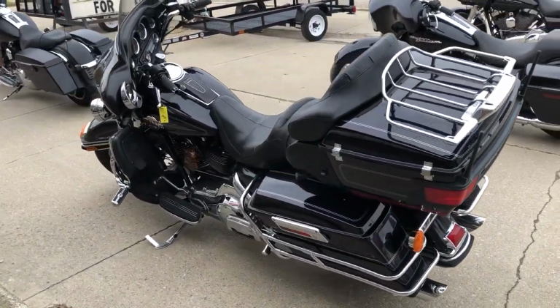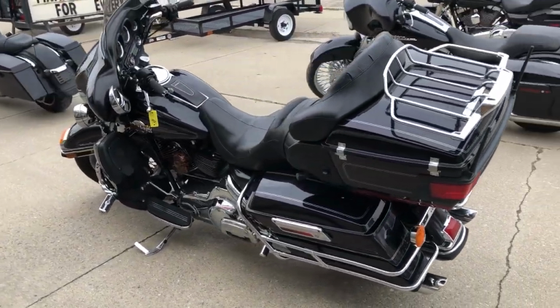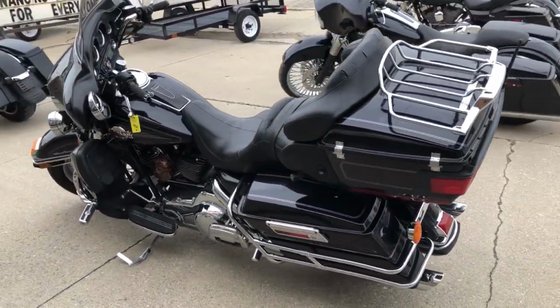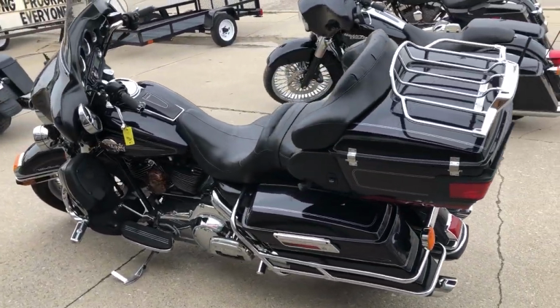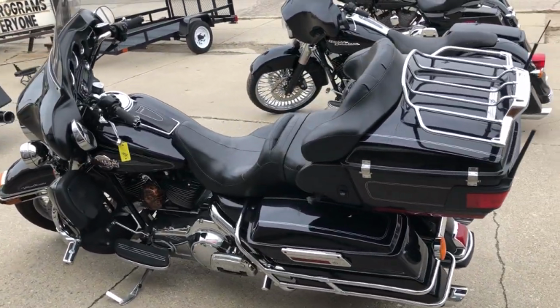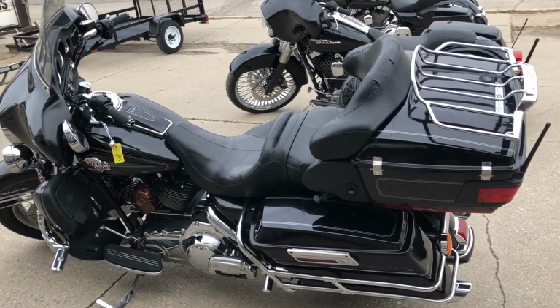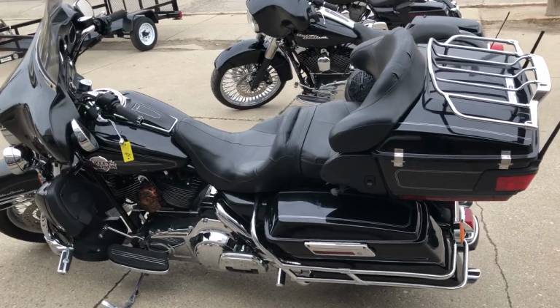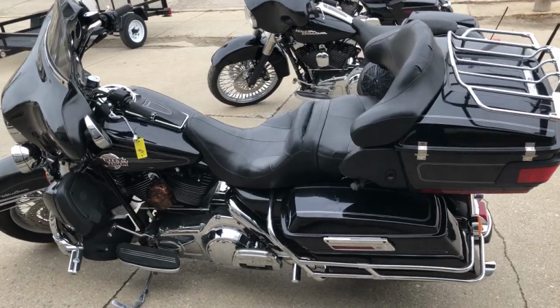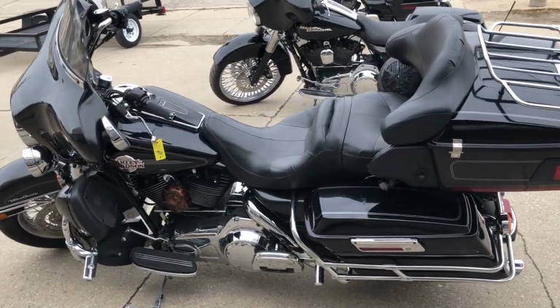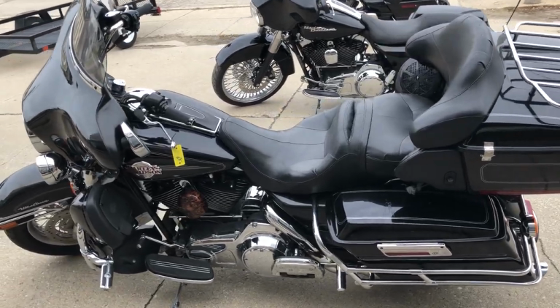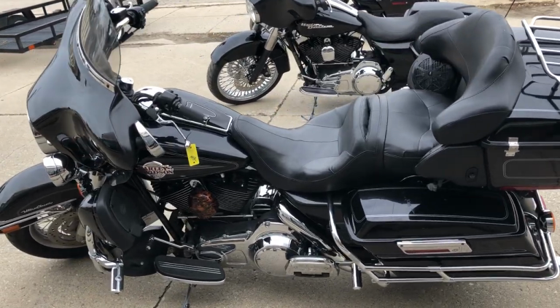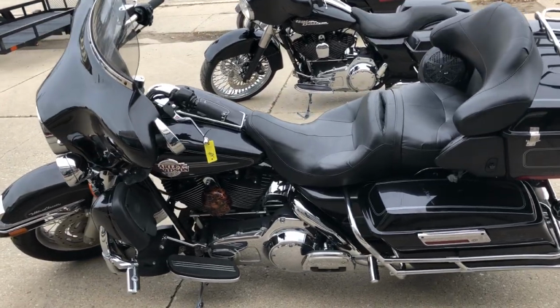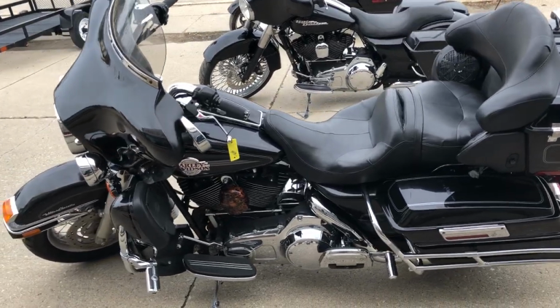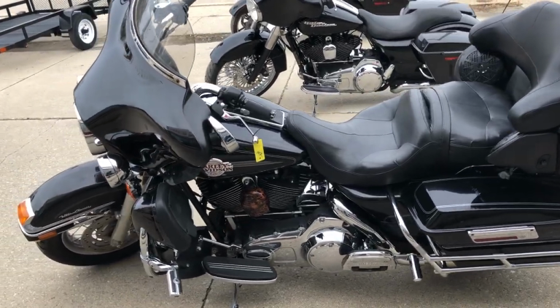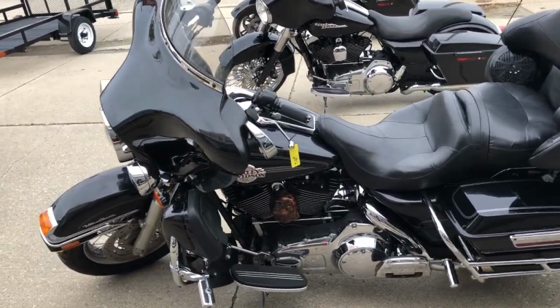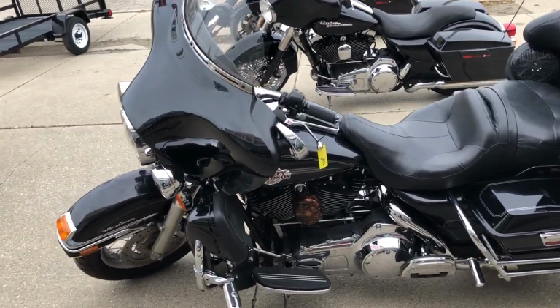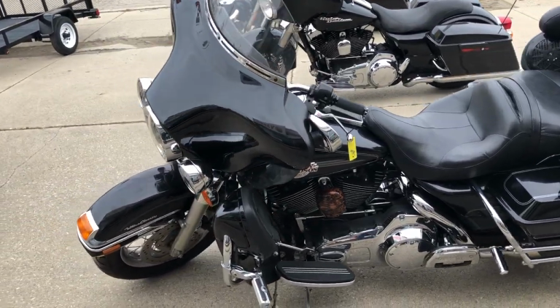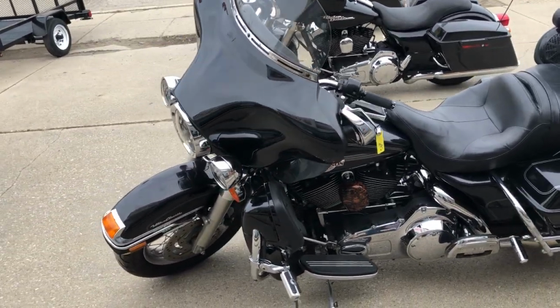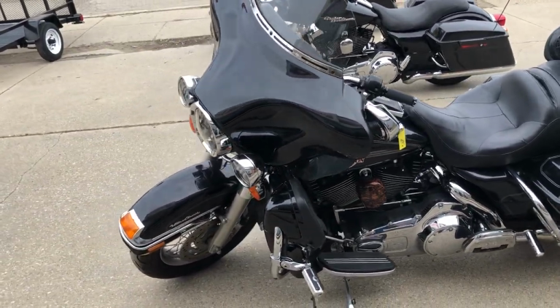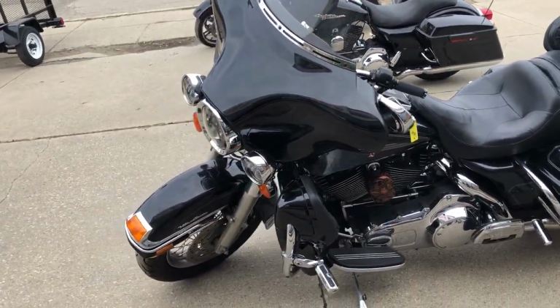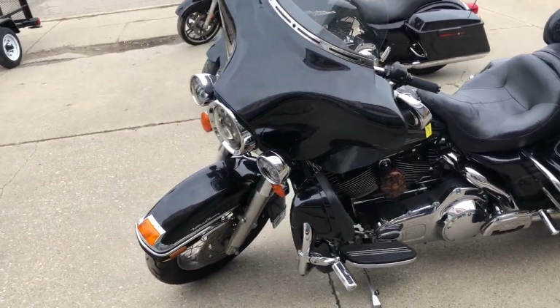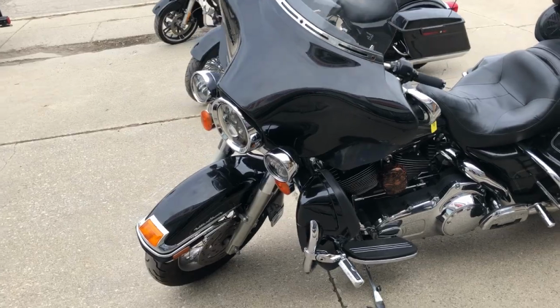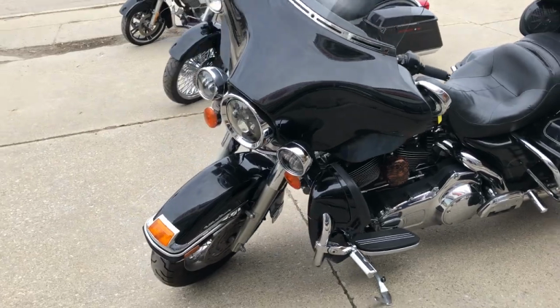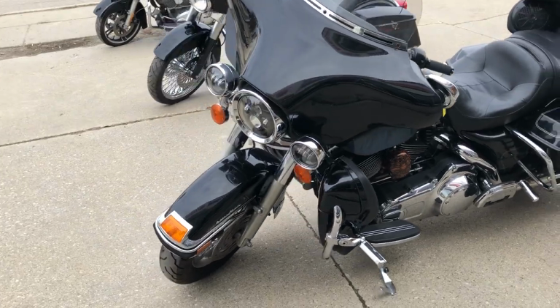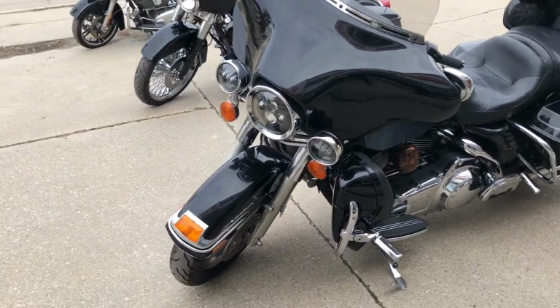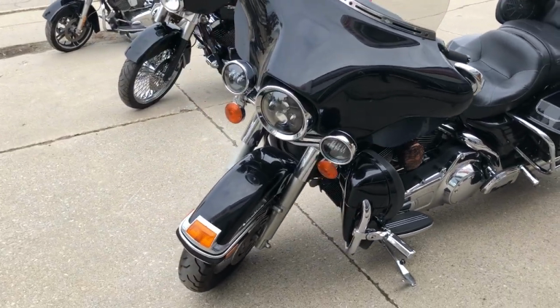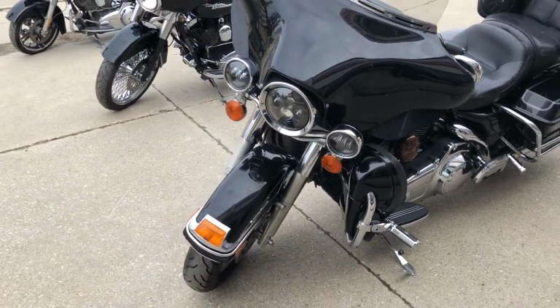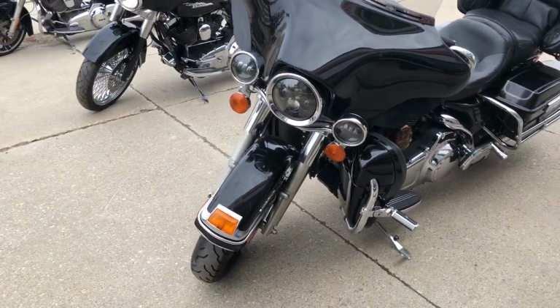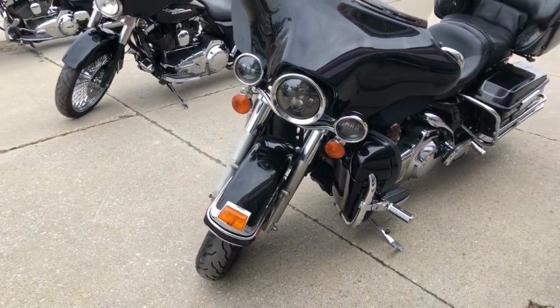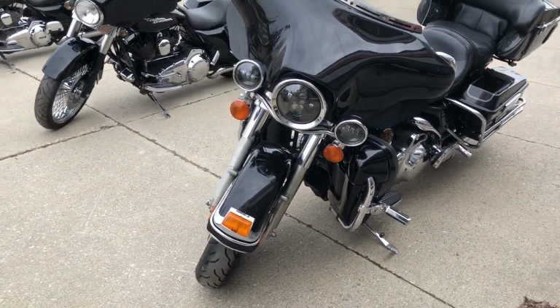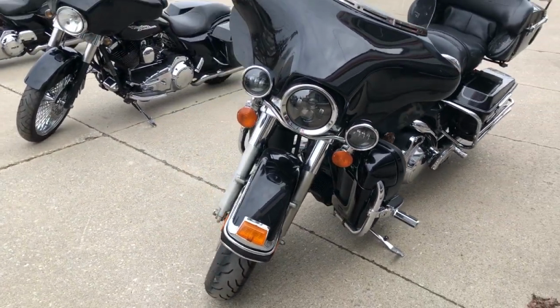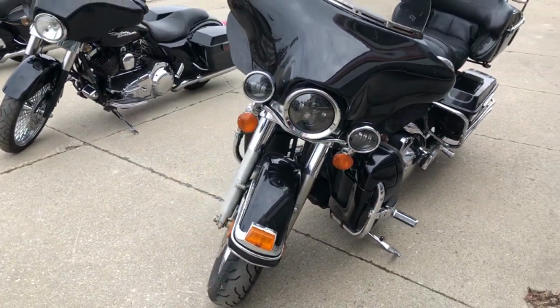And like I said, tons of chrome. Runs strong, everything works, needs nothing. It's just been serviced at the dealership — inspected, all fluids changed — and it is ready to ride.